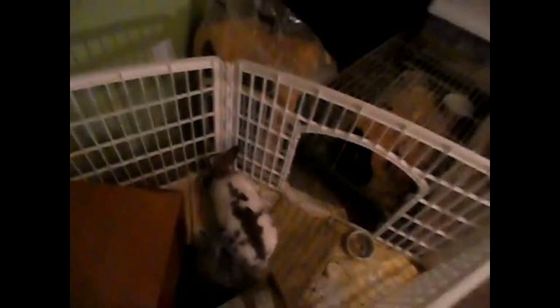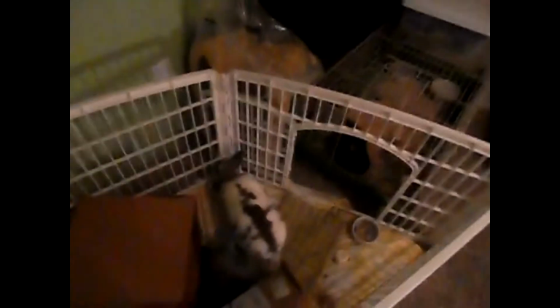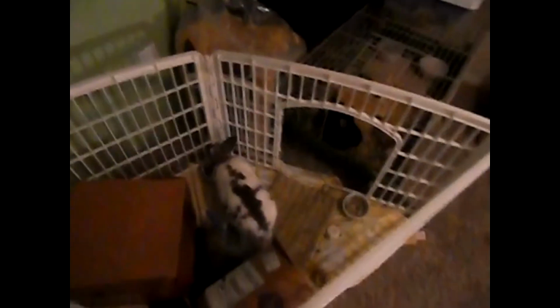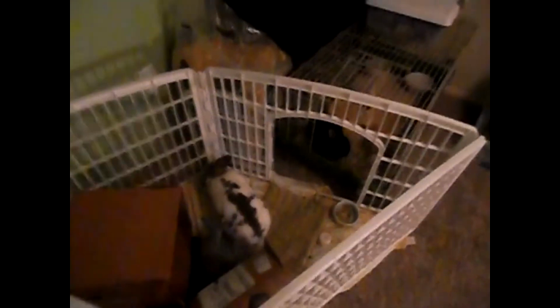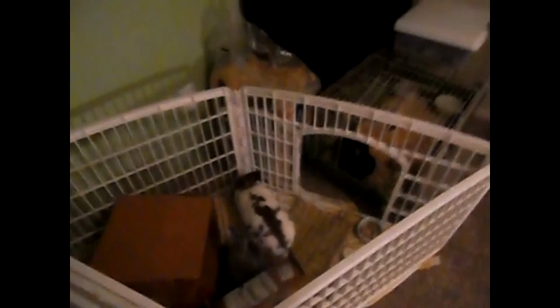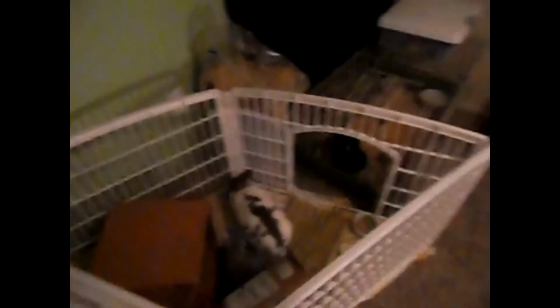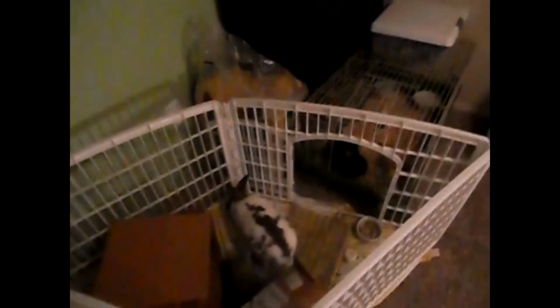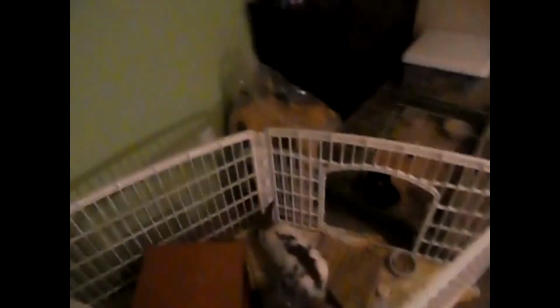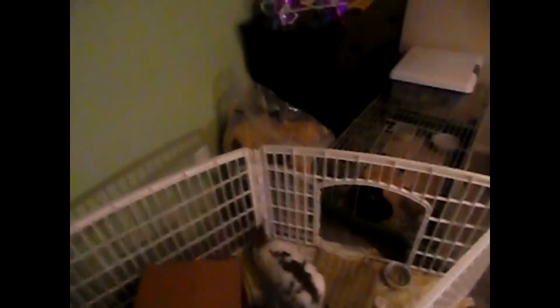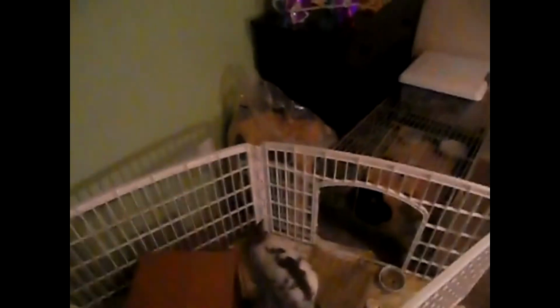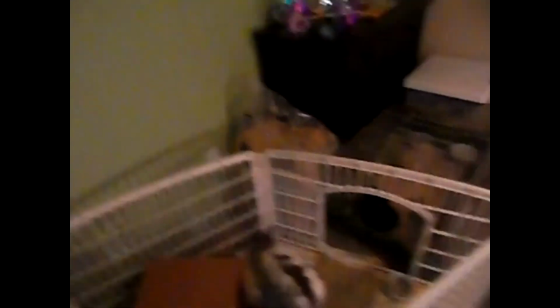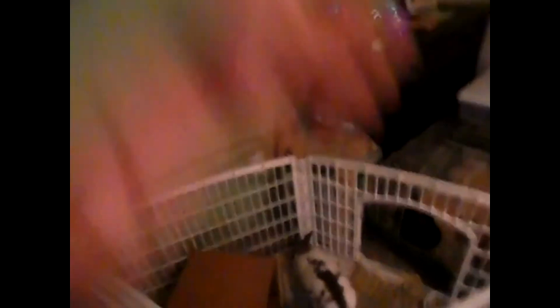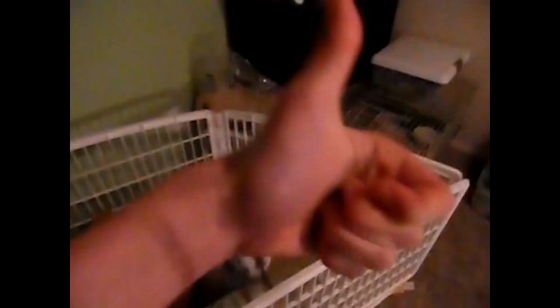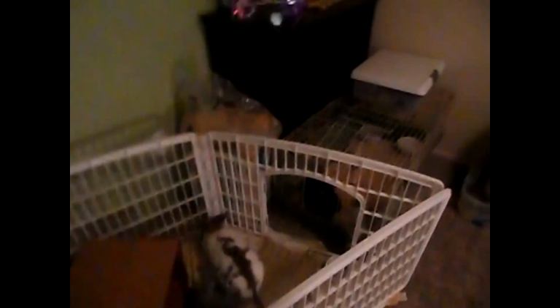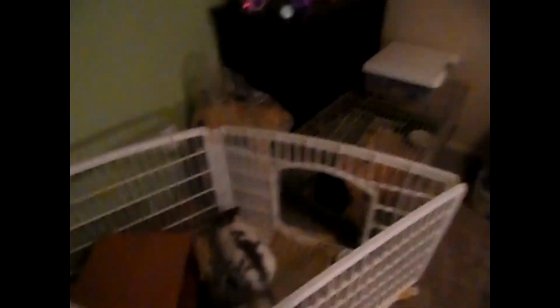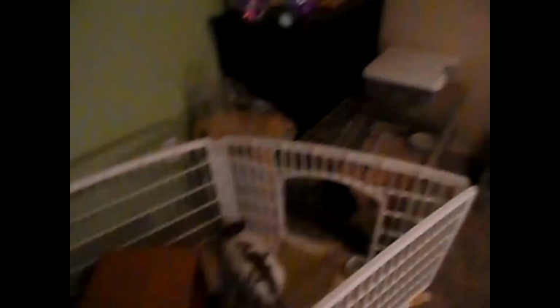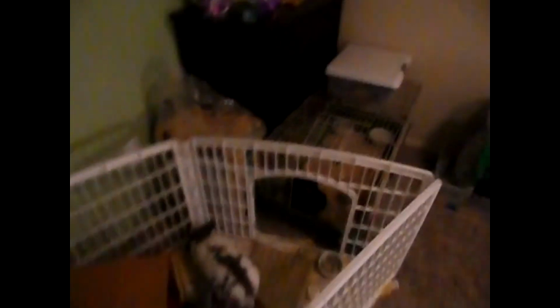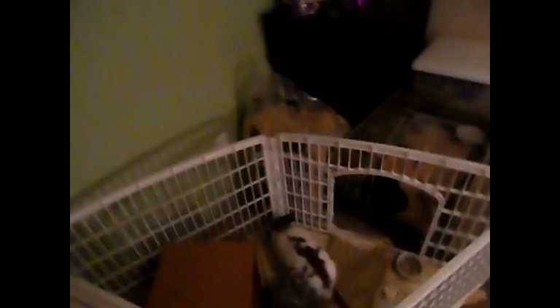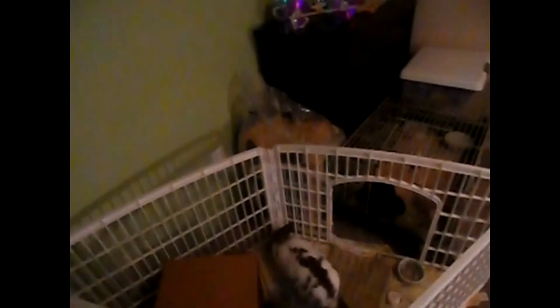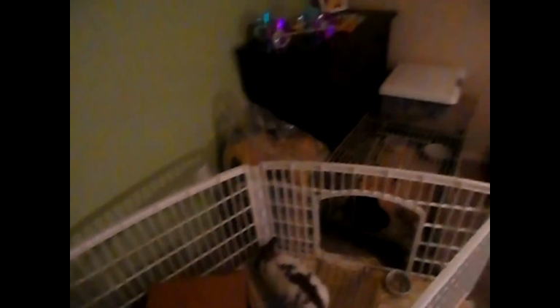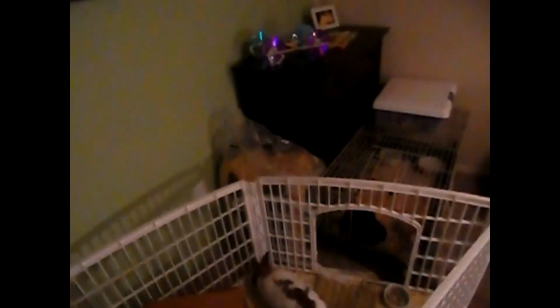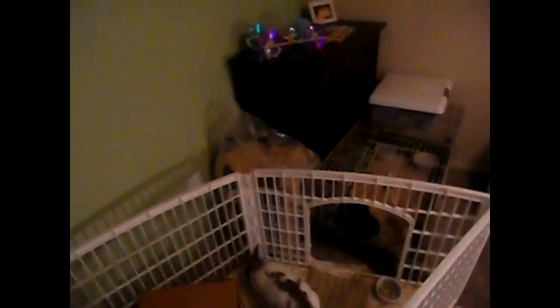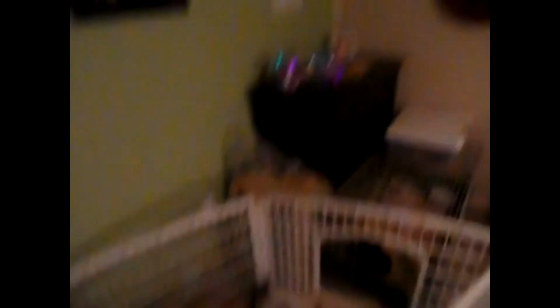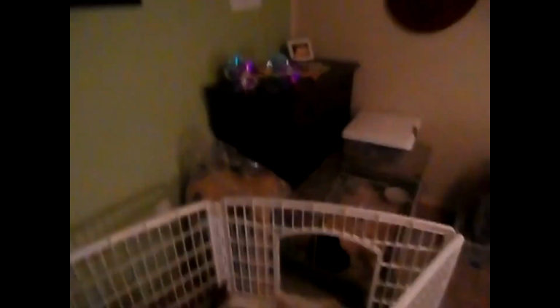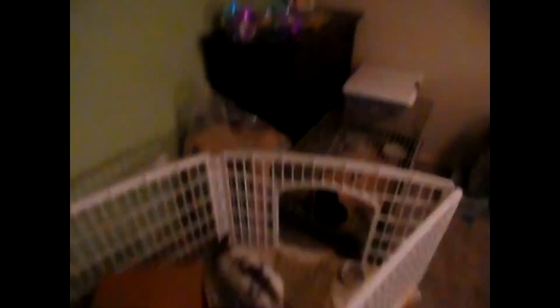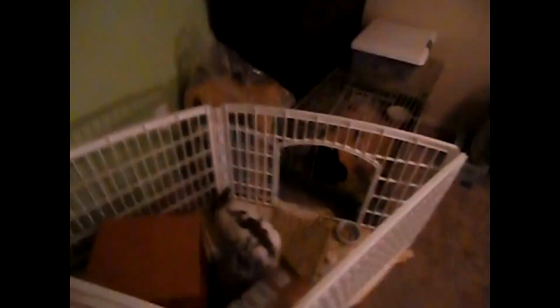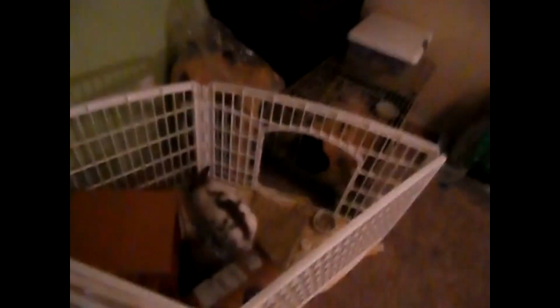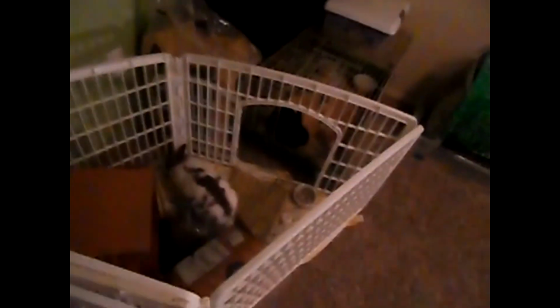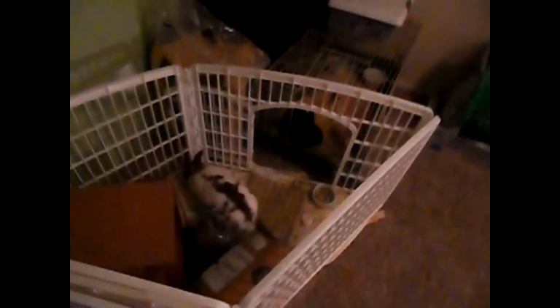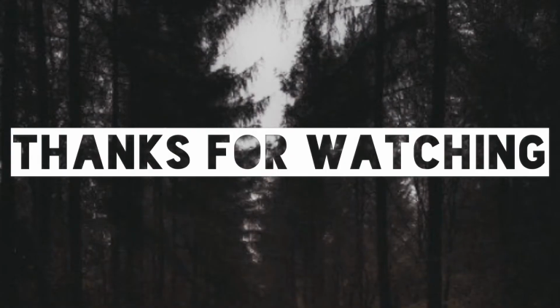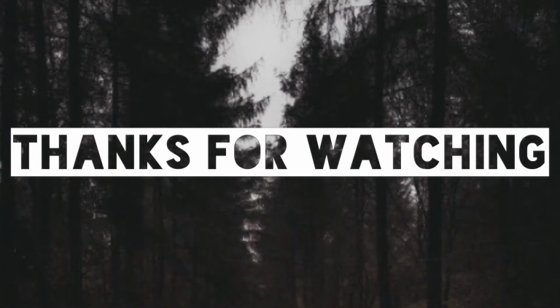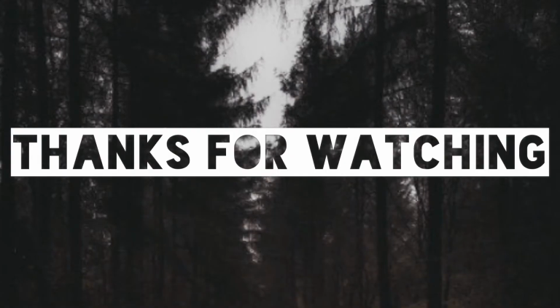Thank you guys so much for watching! If you enjoyed, please remember to leave a like, comment, and subscribe if you haven't already. Until next time, guys — goodbye!